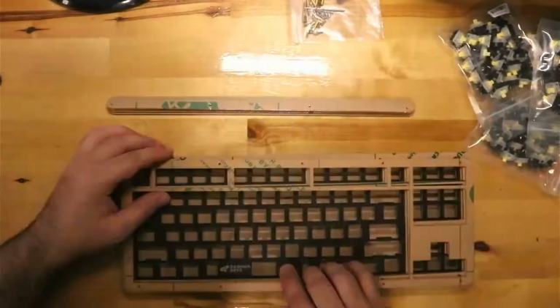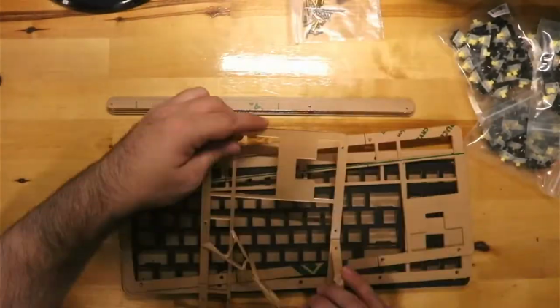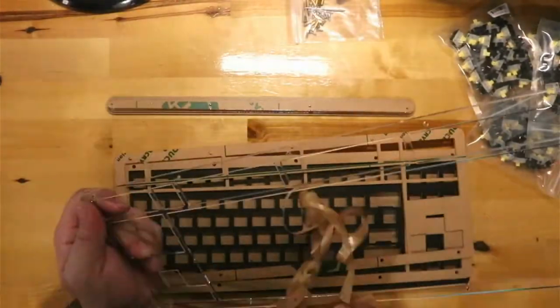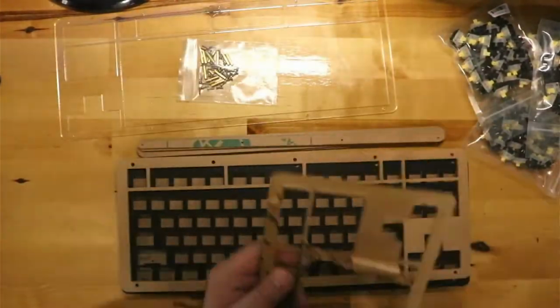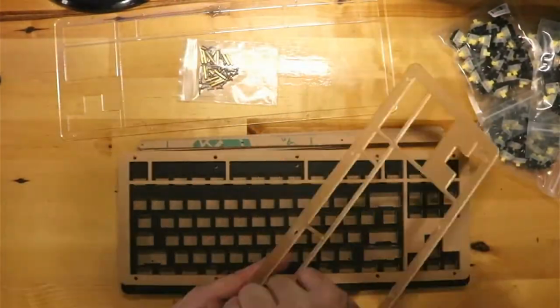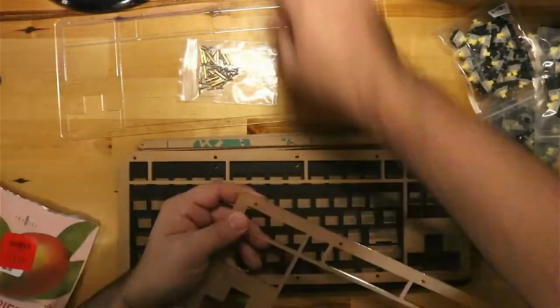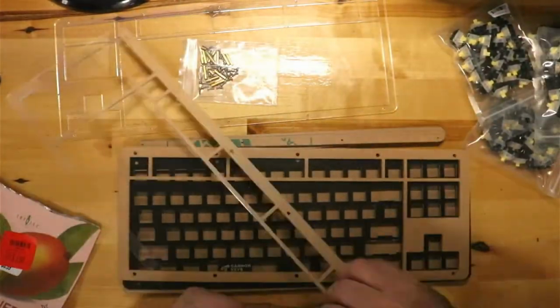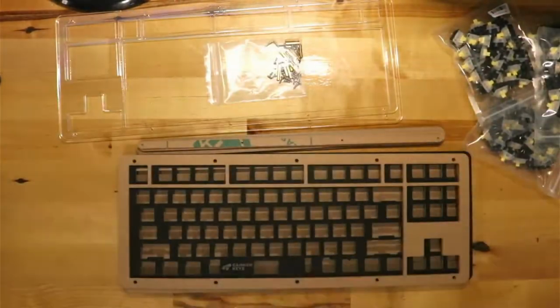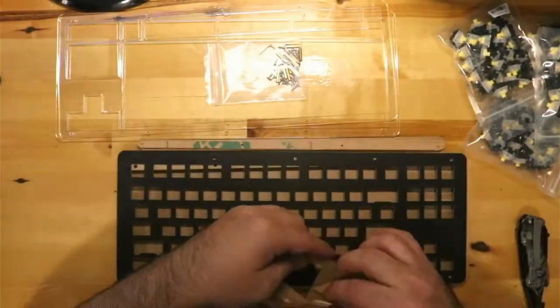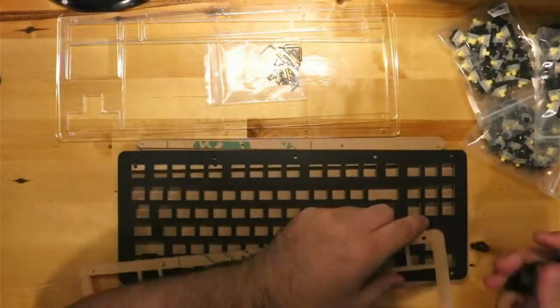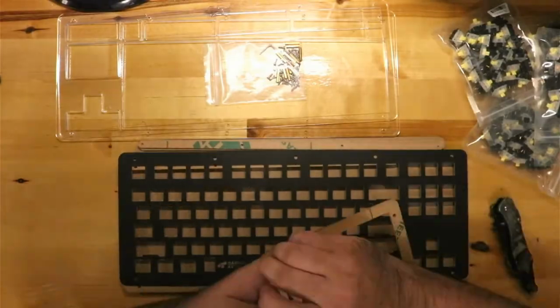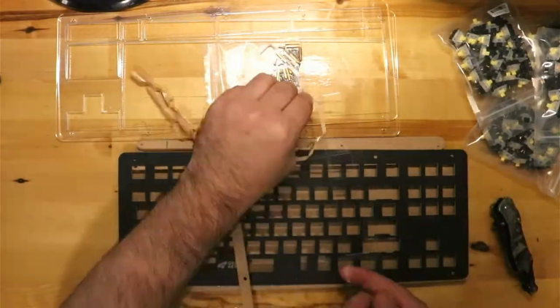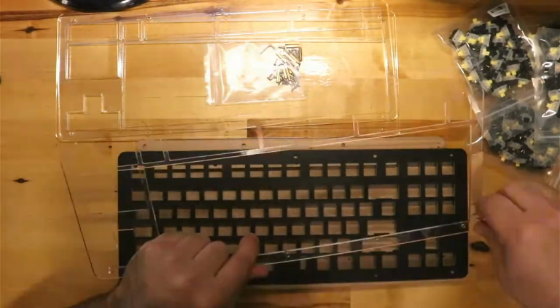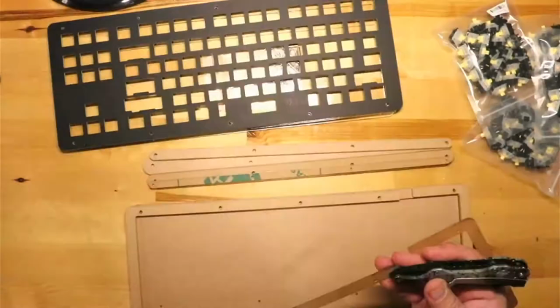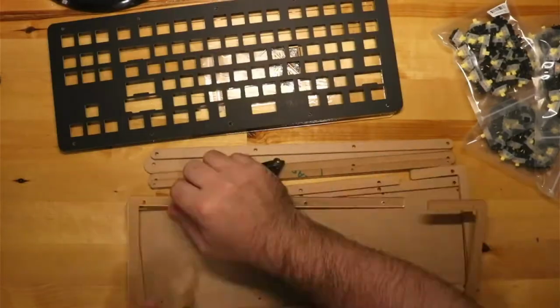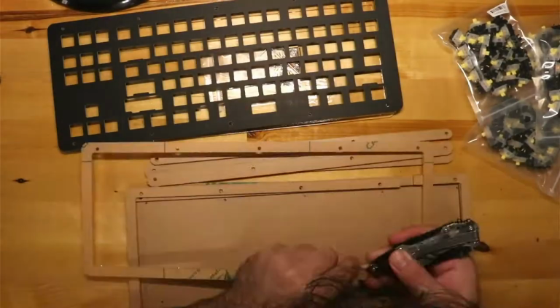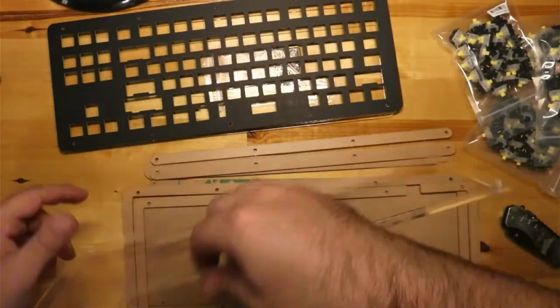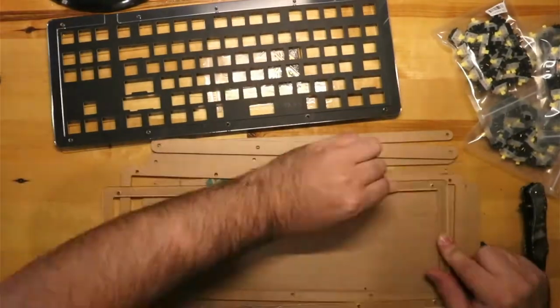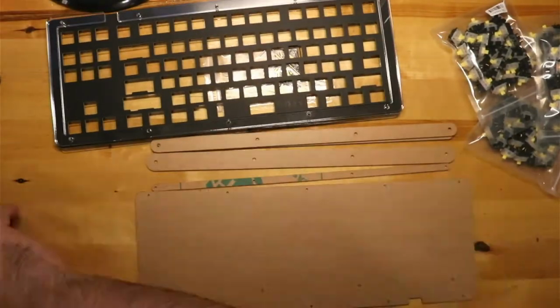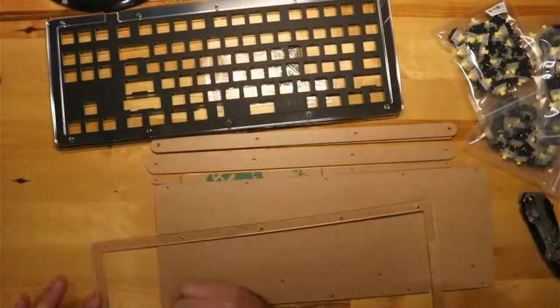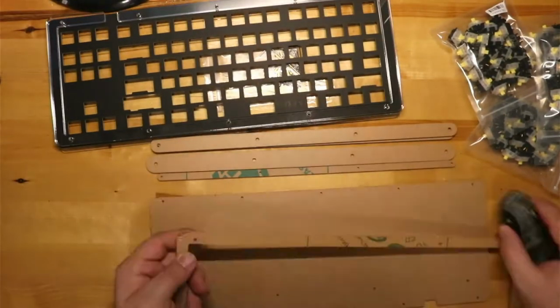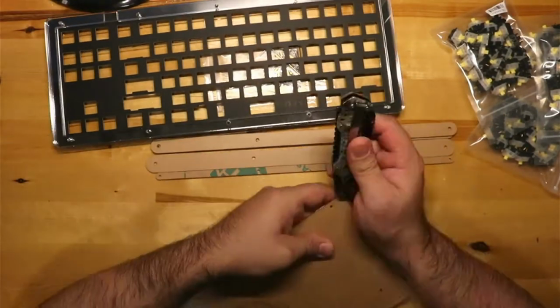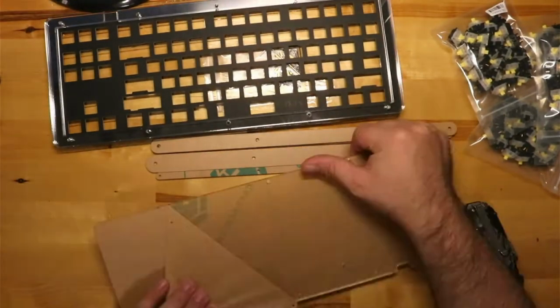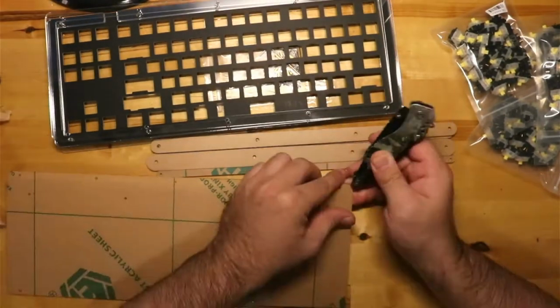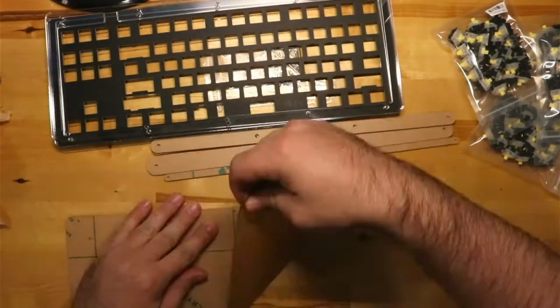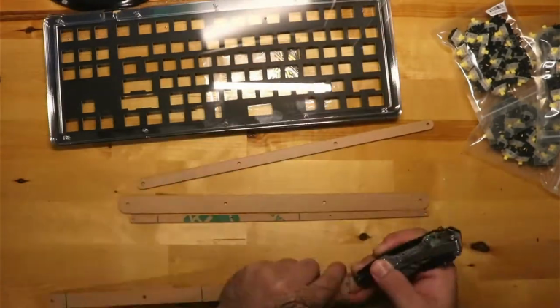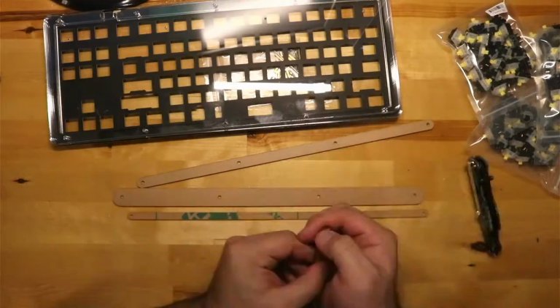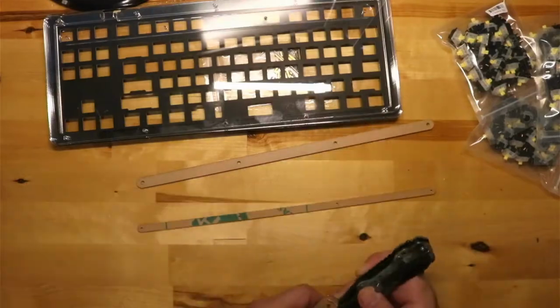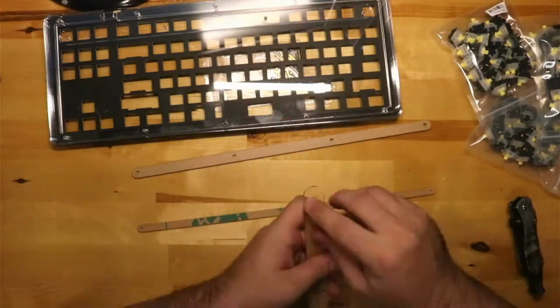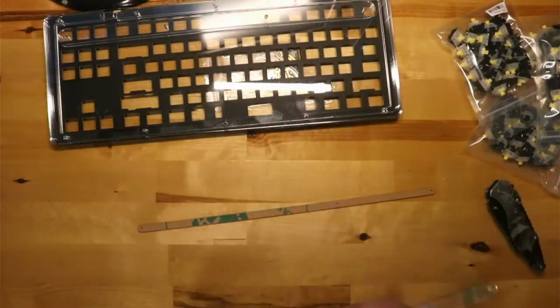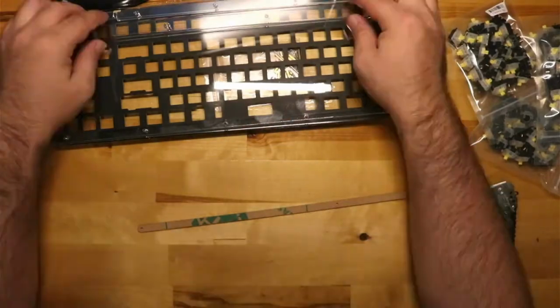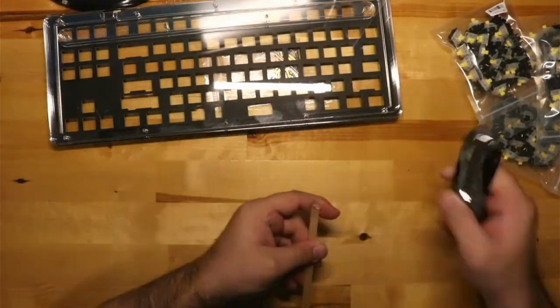The first thing I did with this keyboard was remove all of the paper from the acrylic. This didn't take long, but I should have worn some gloves to keep the inside surfaces more clean.